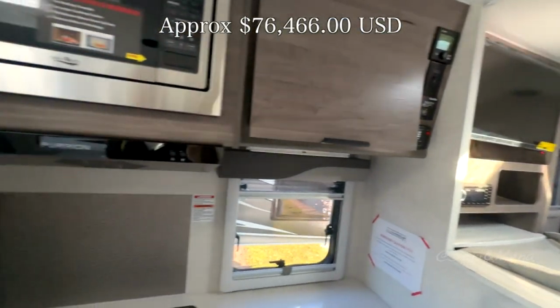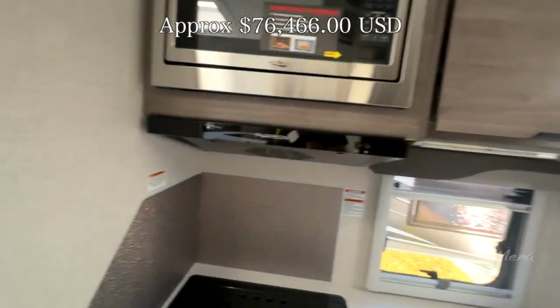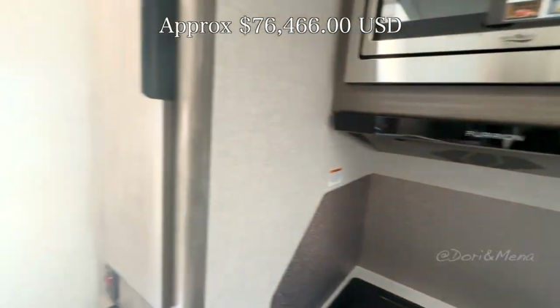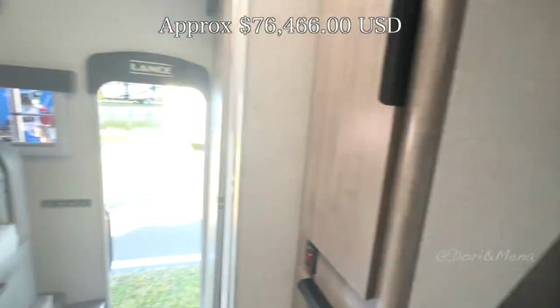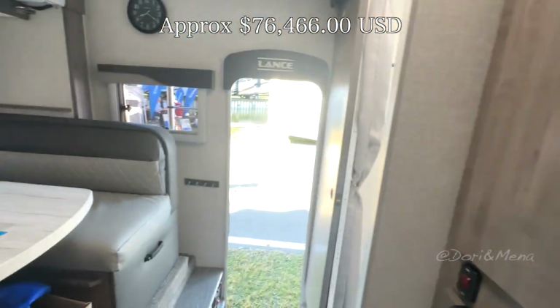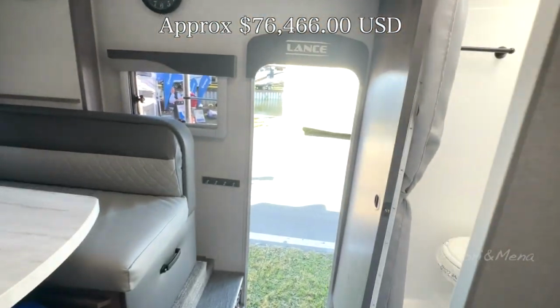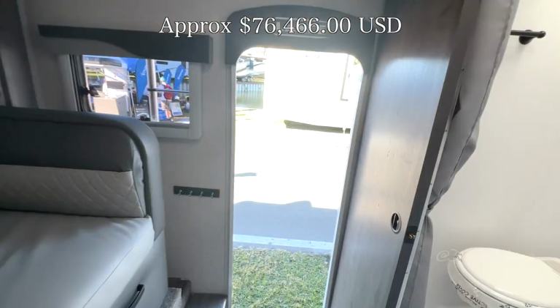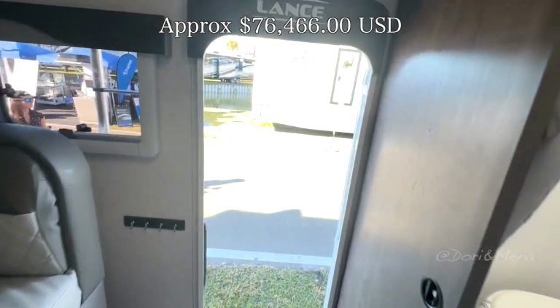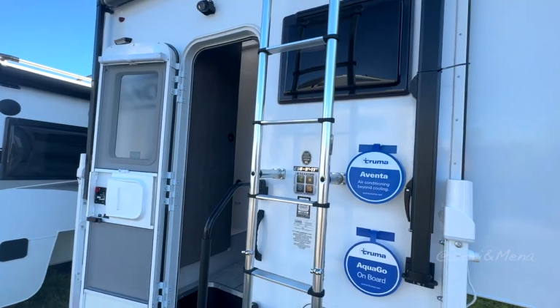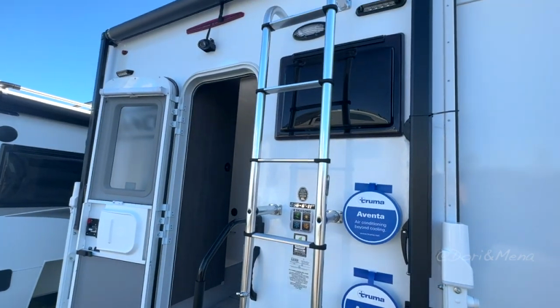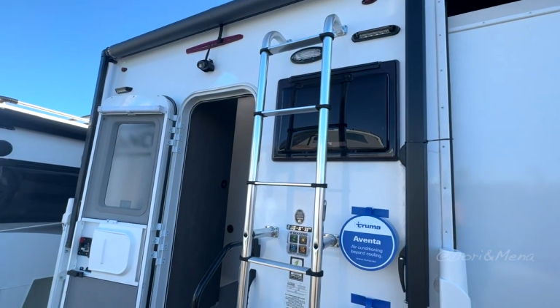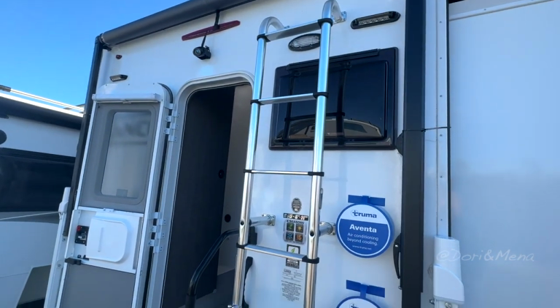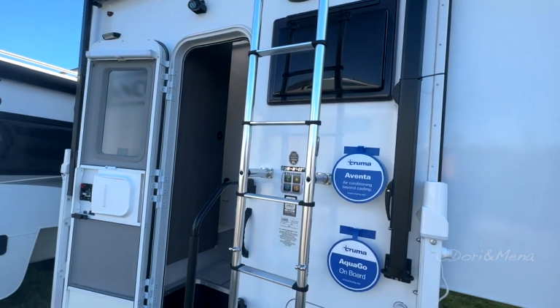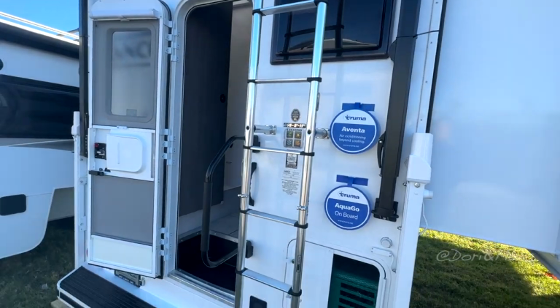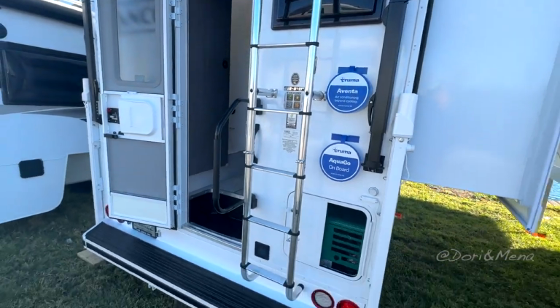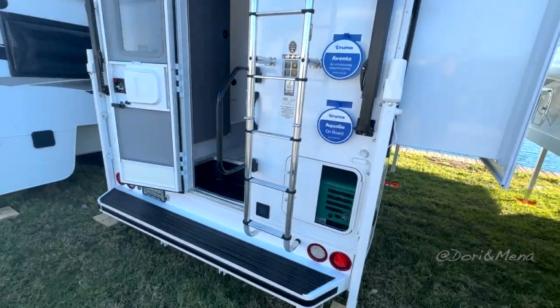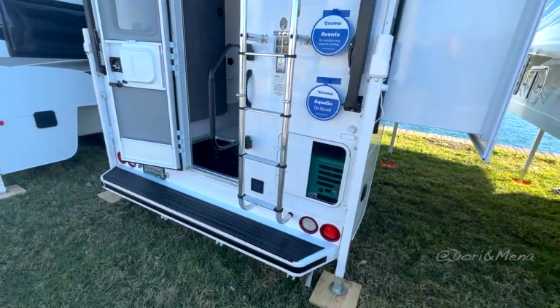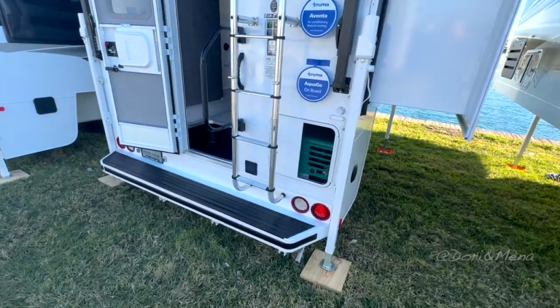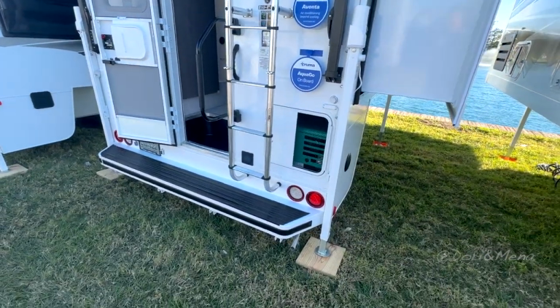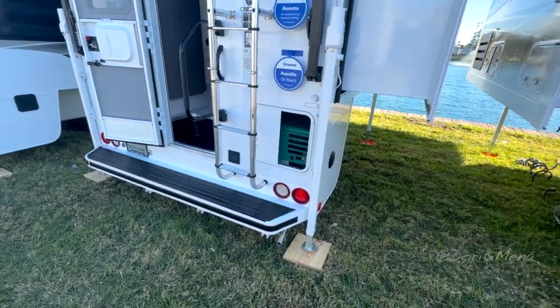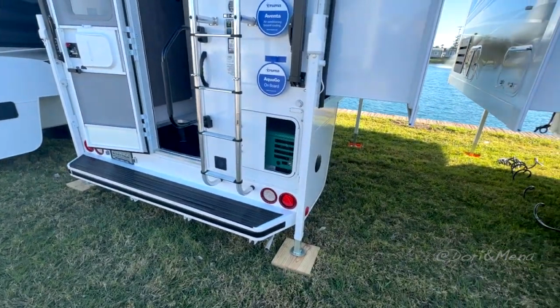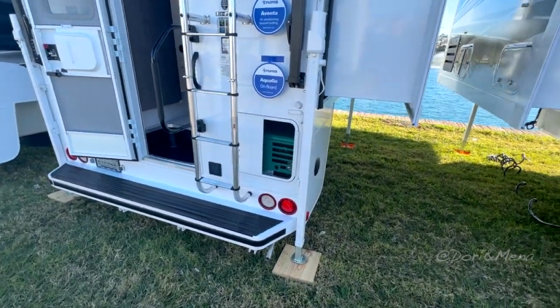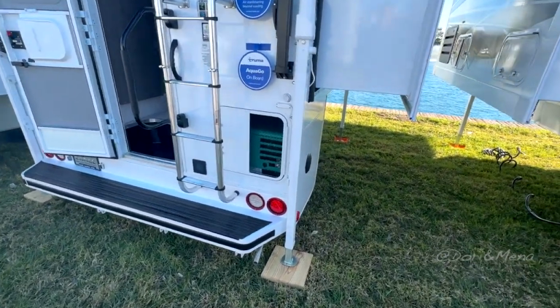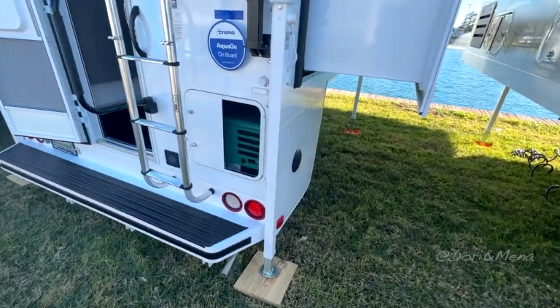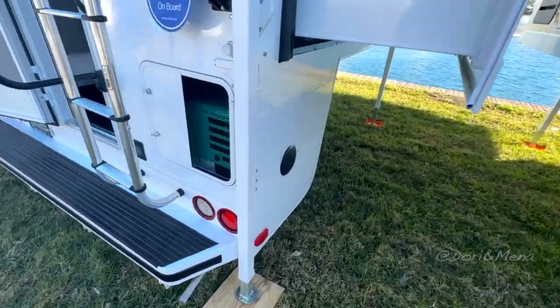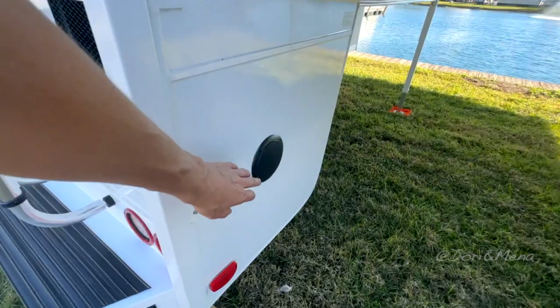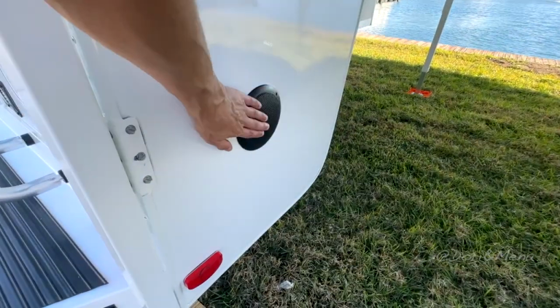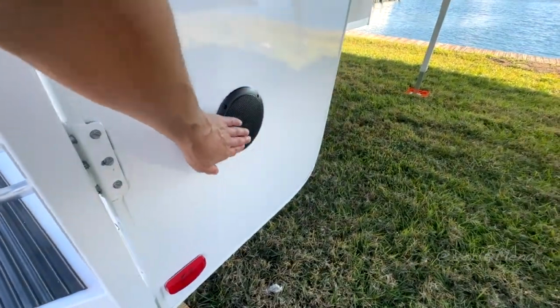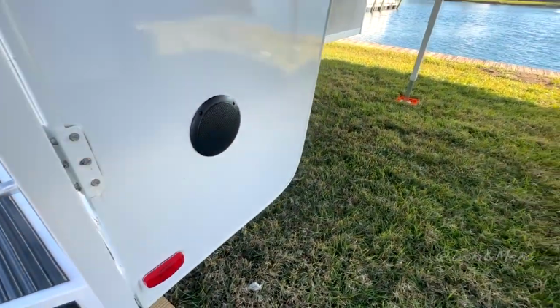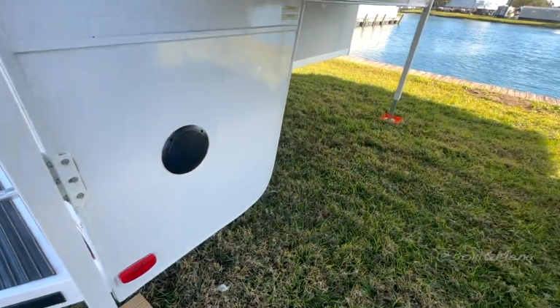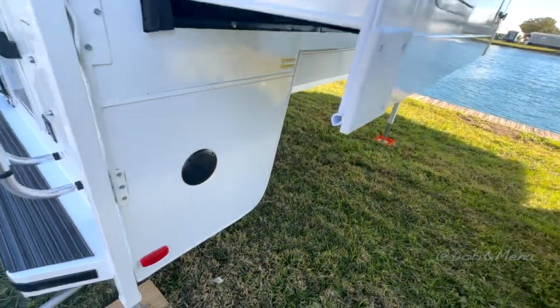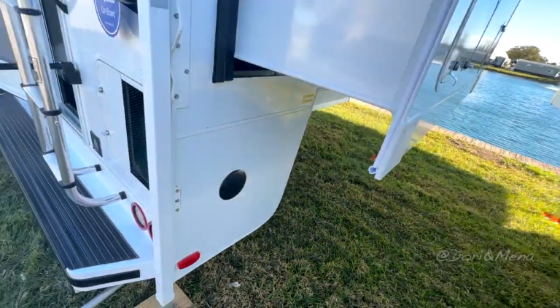I'm not sure about the price on this one. There's another speaker over here — pretty cool.